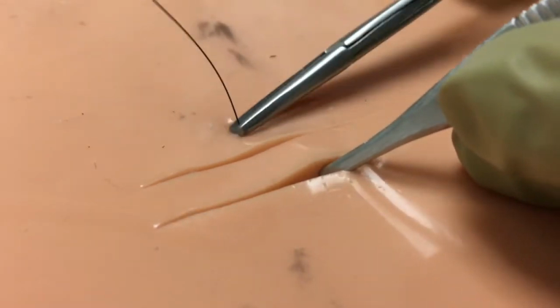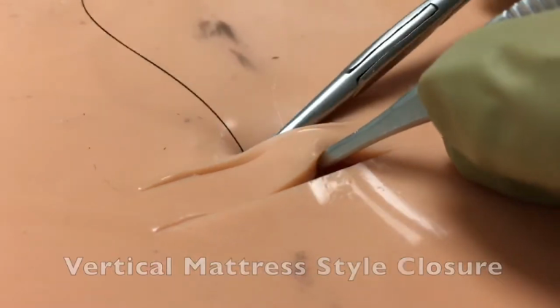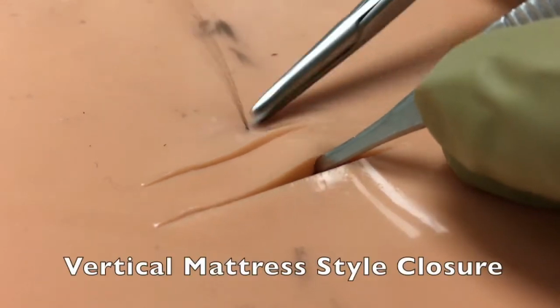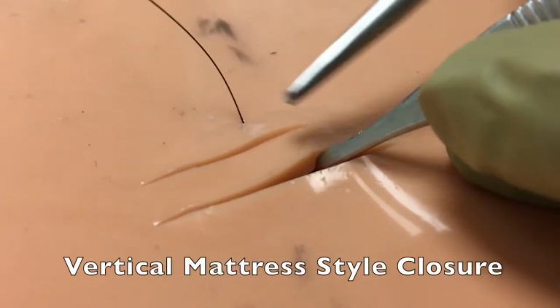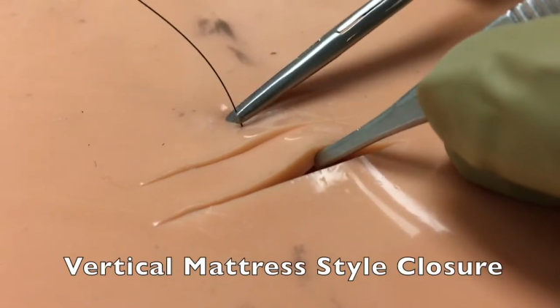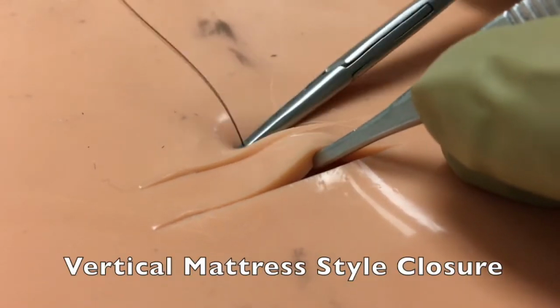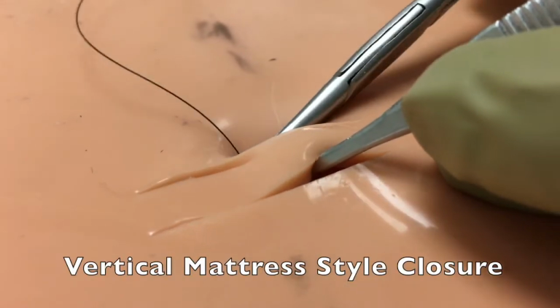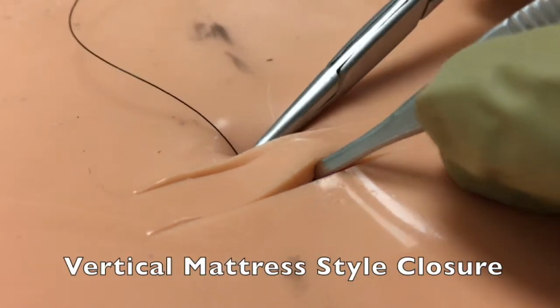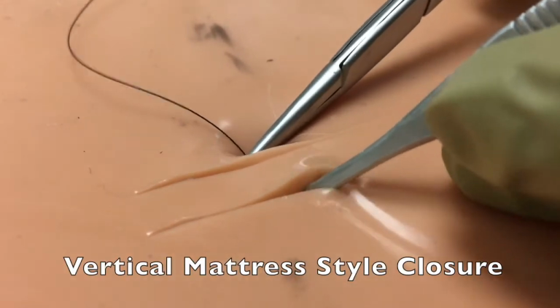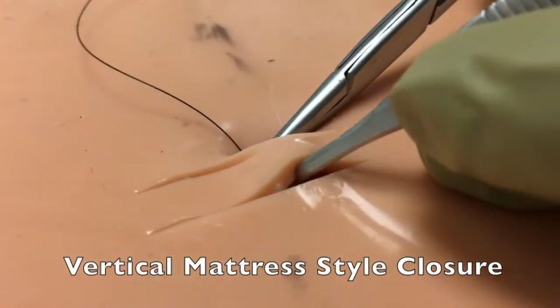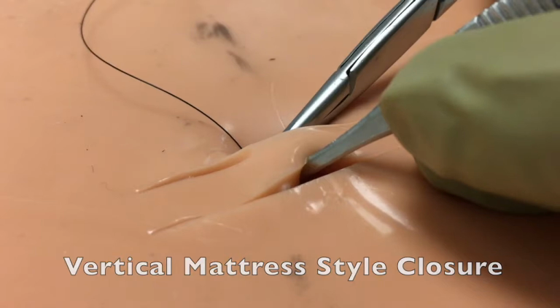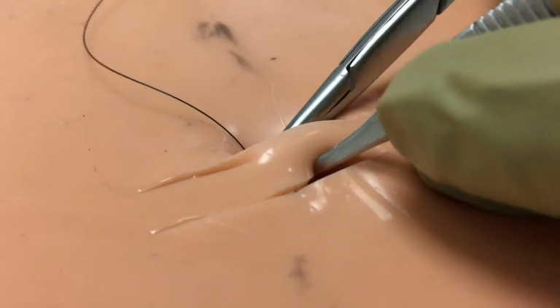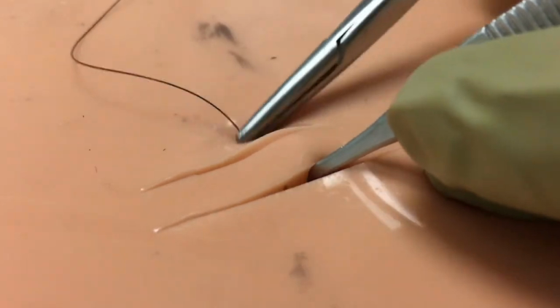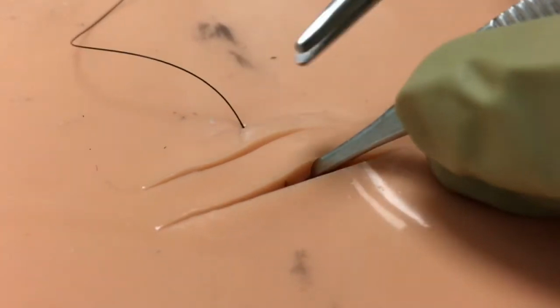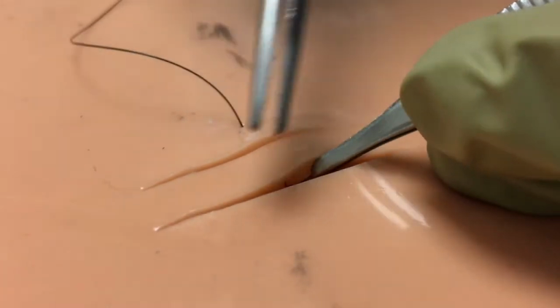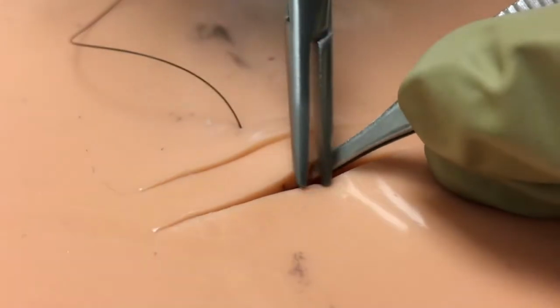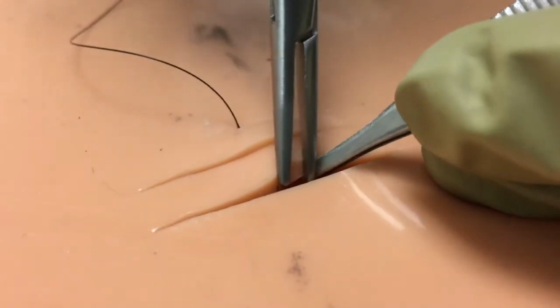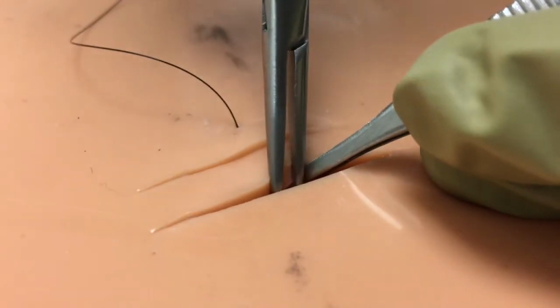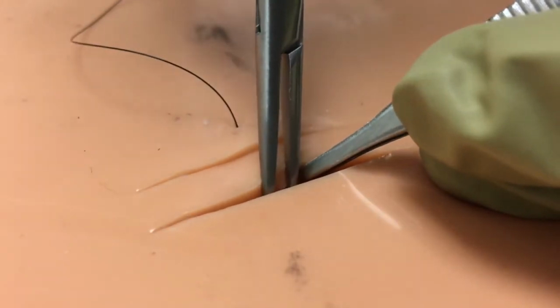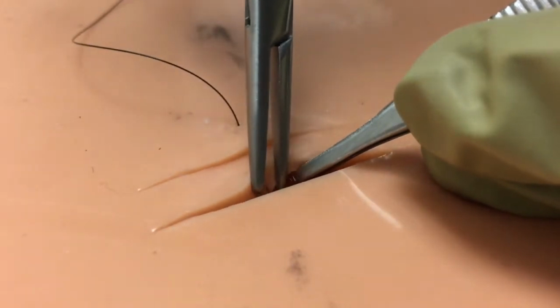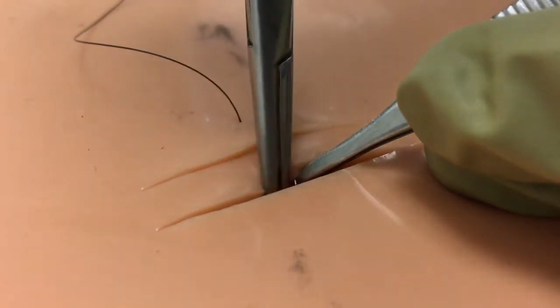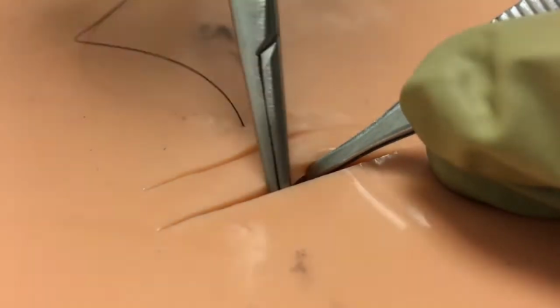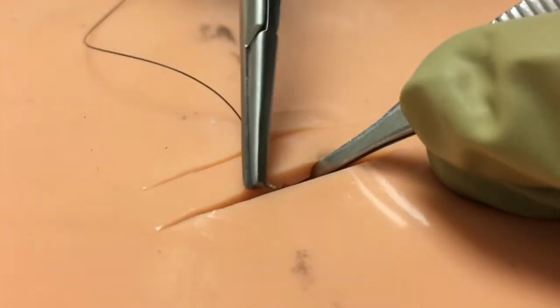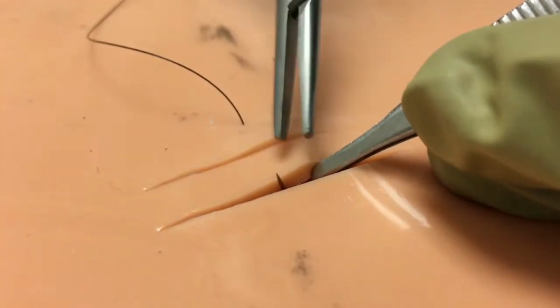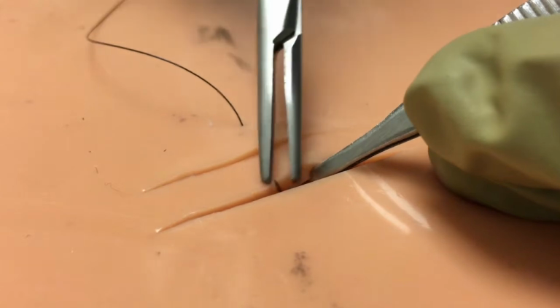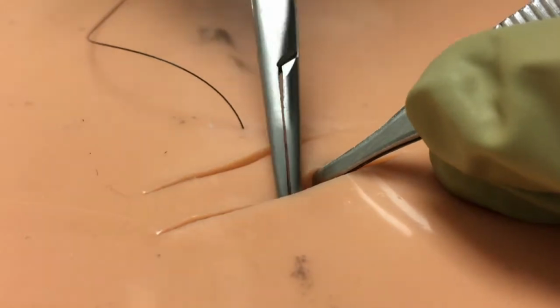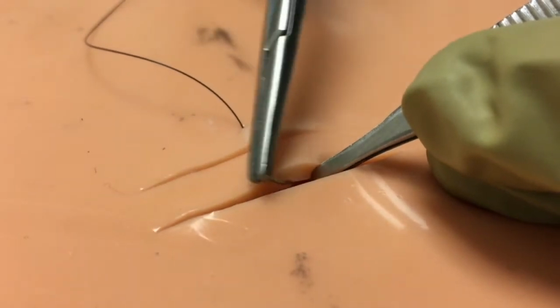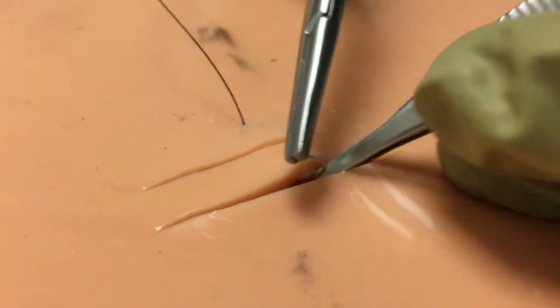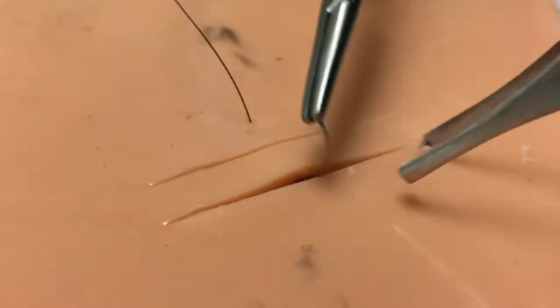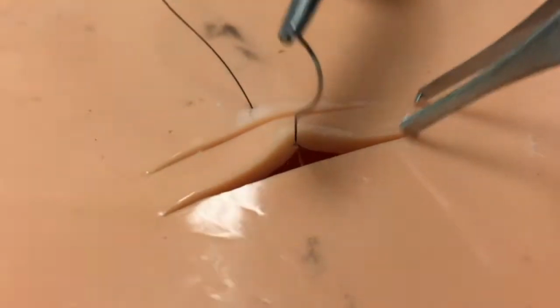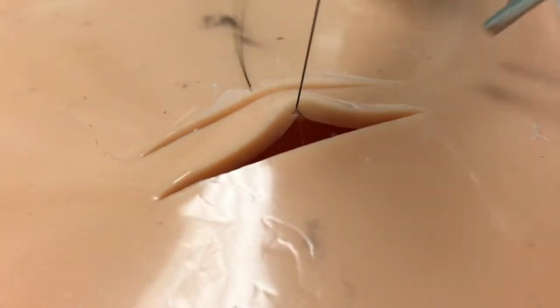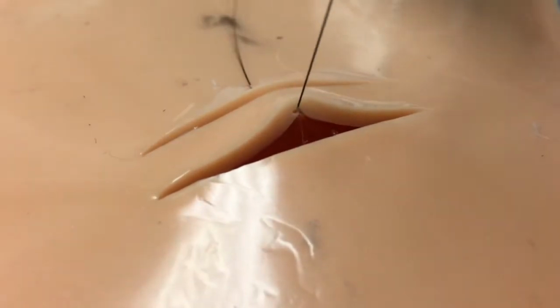In the technique that's described, you'll see use of a vertical mattress style suture in order to bring together the edges of these parallel lacerations and approximate the intervening tissue island.